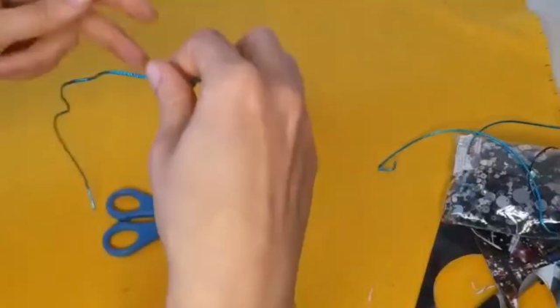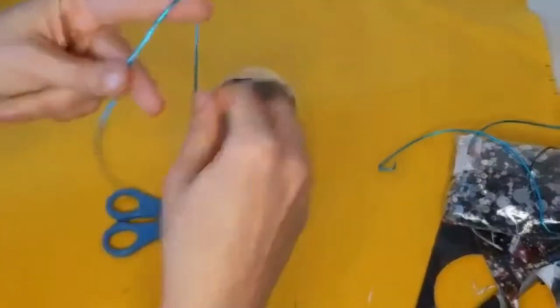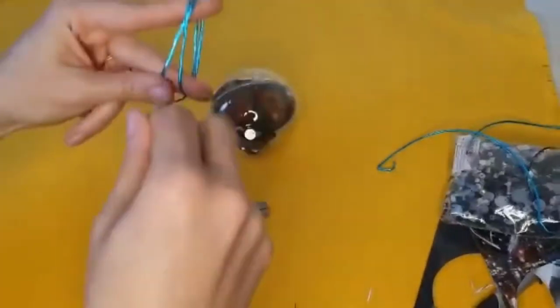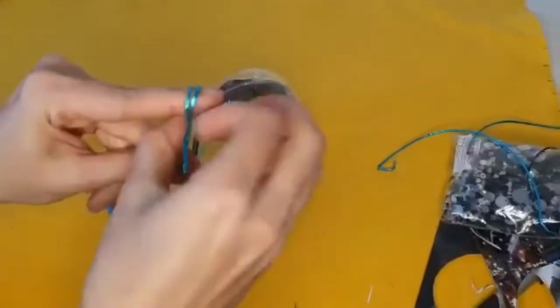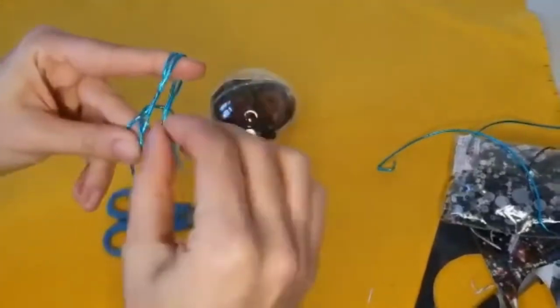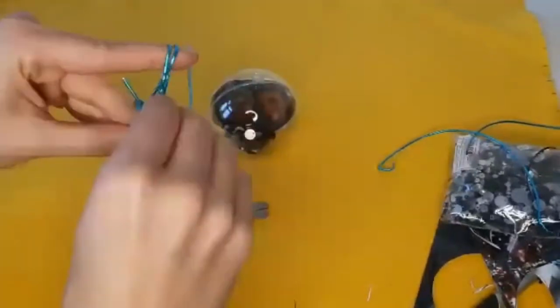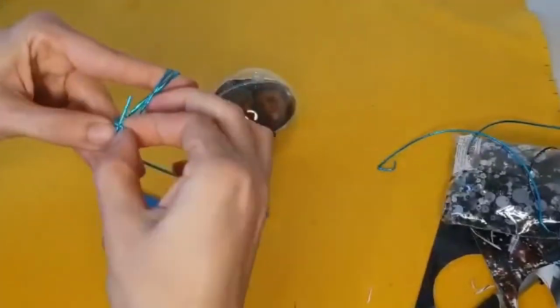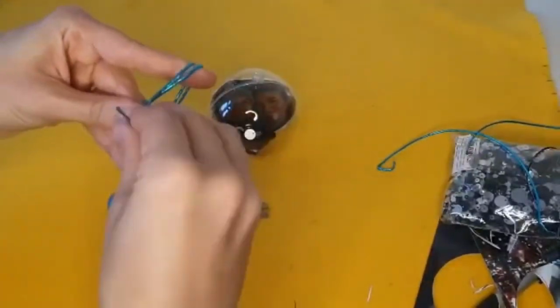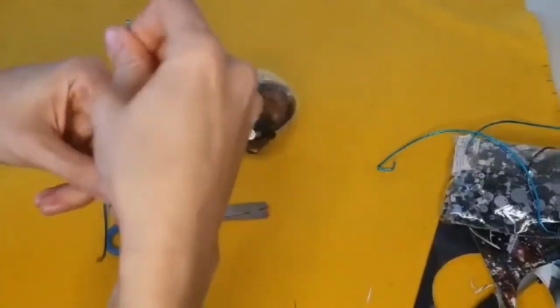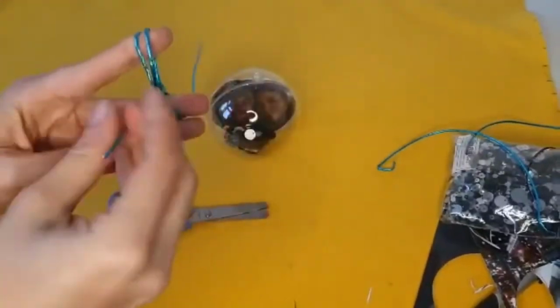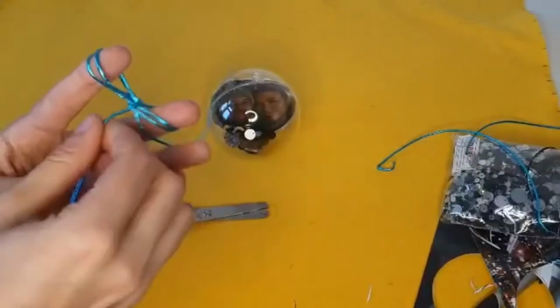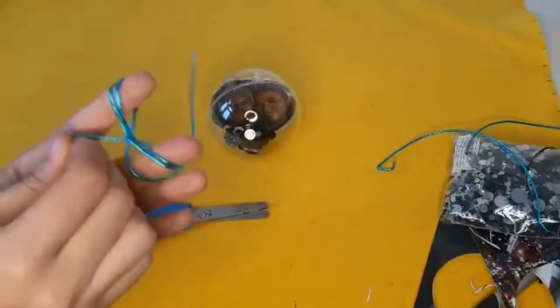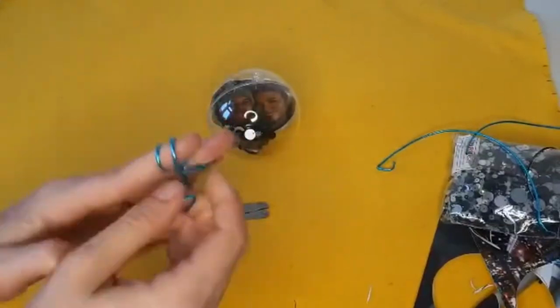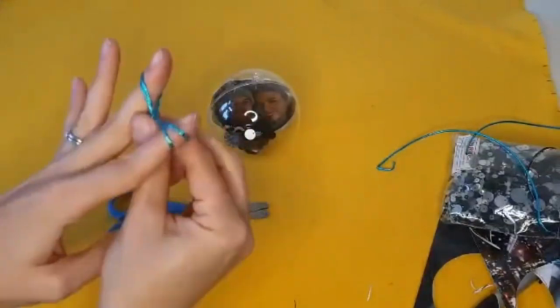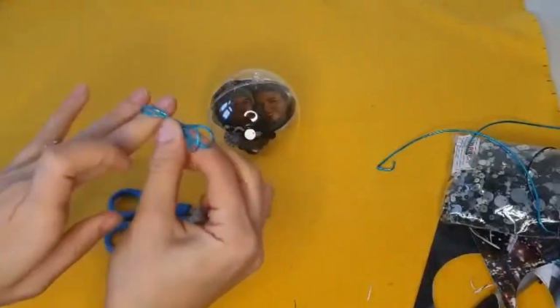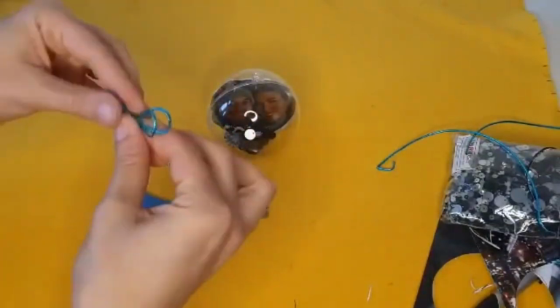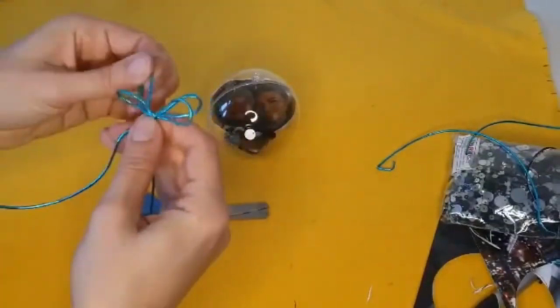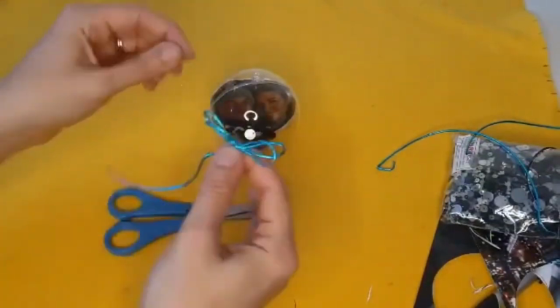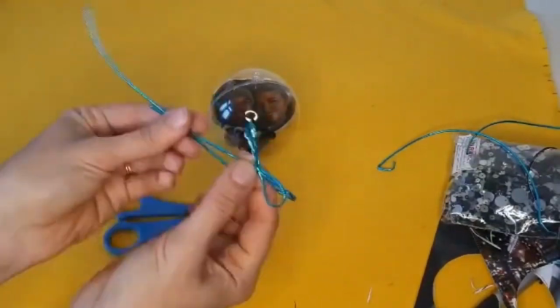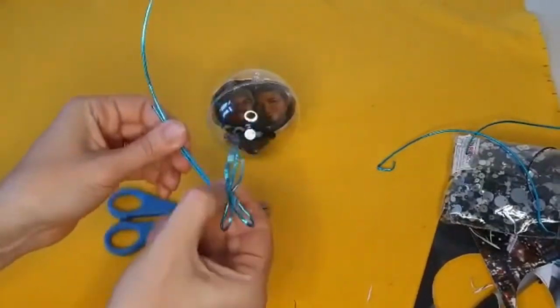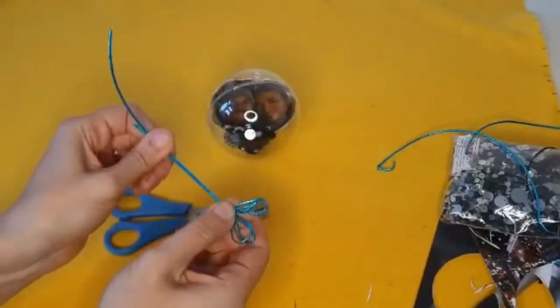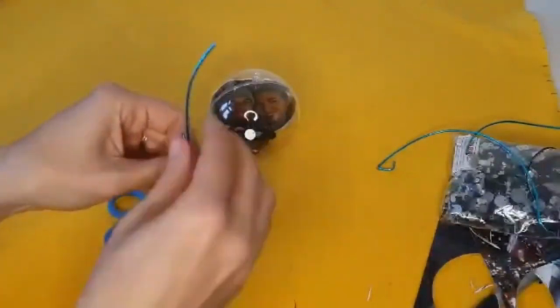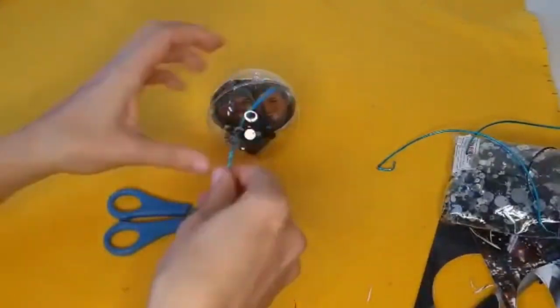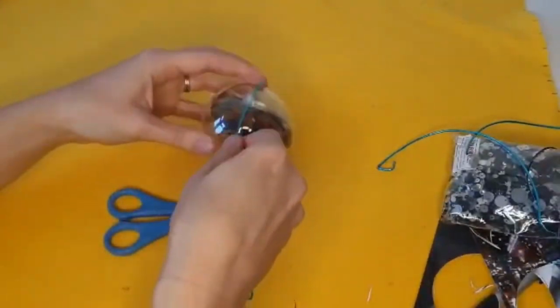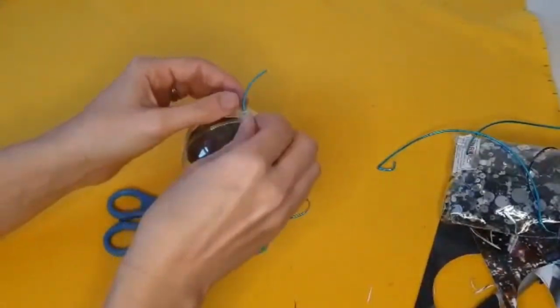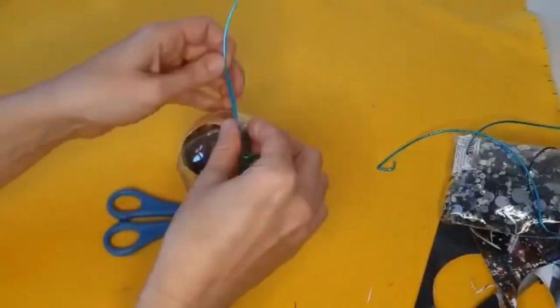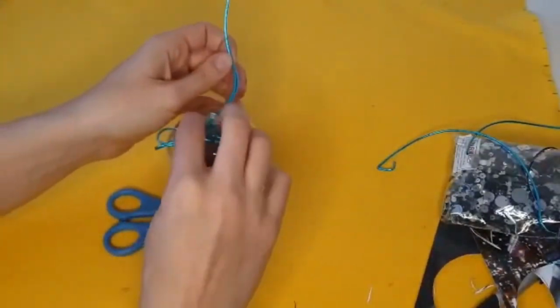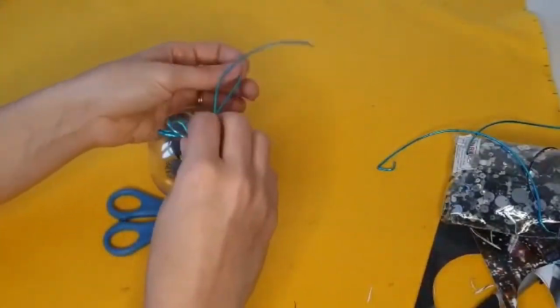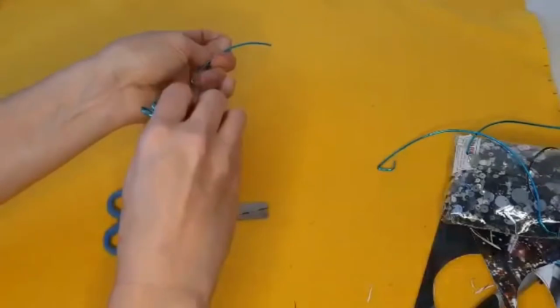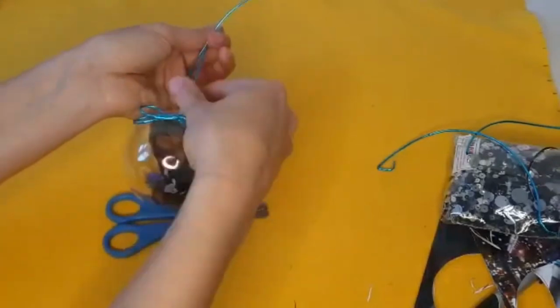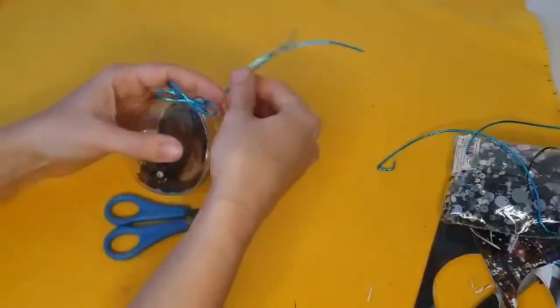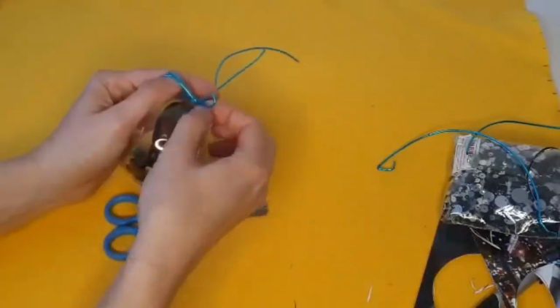The last part, you are going to put your ribbon on, but here we're going to make the ribbon turn into a bow and also form the memory bauble hook.